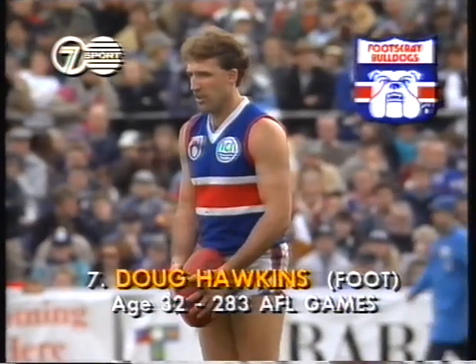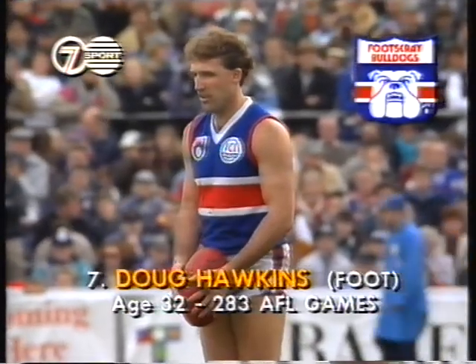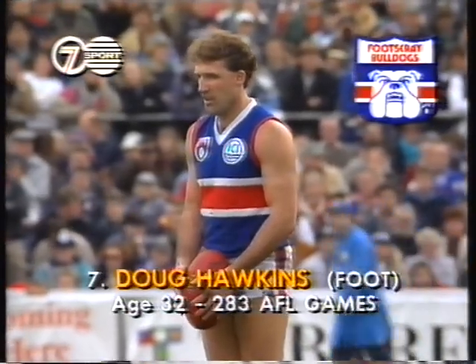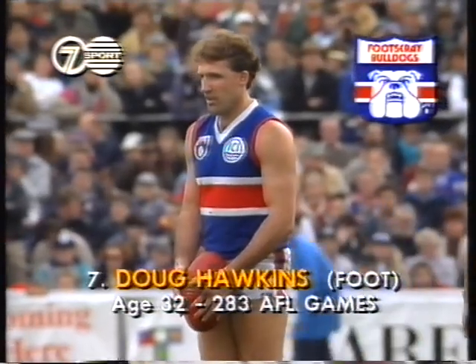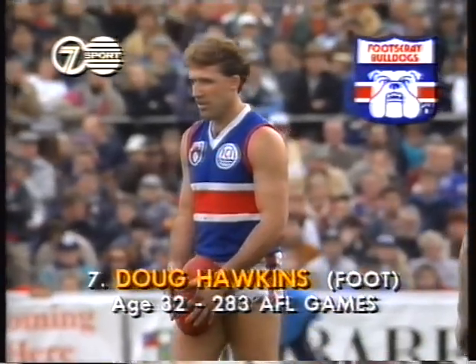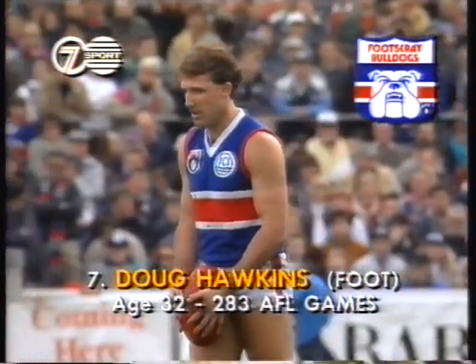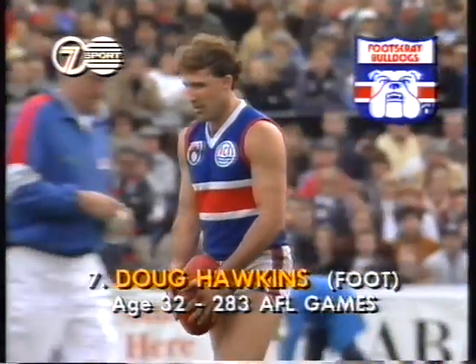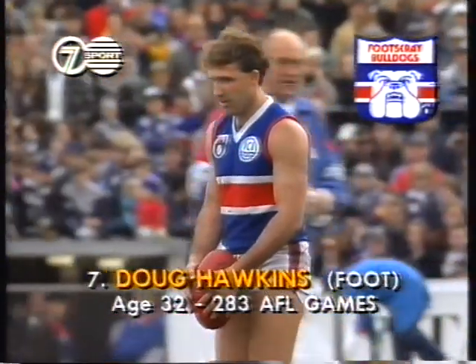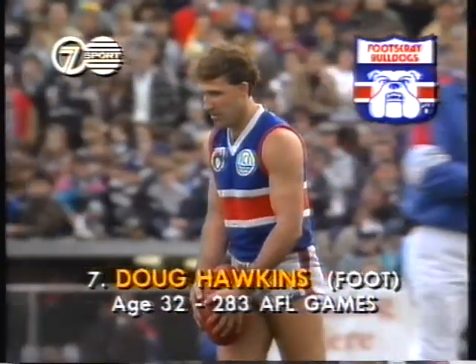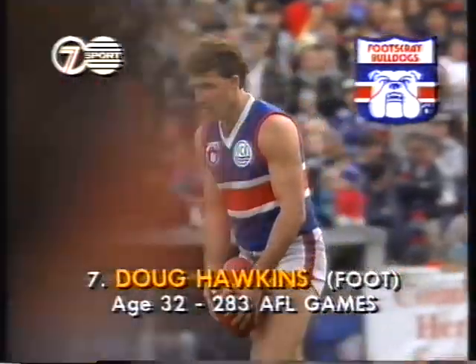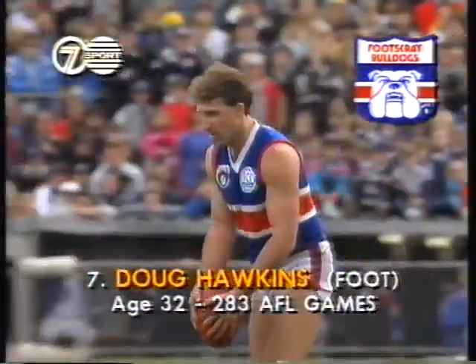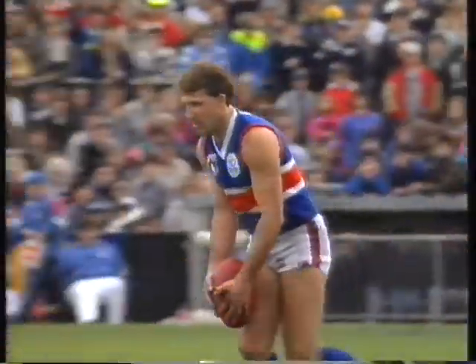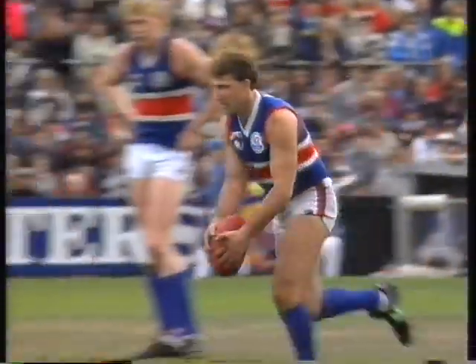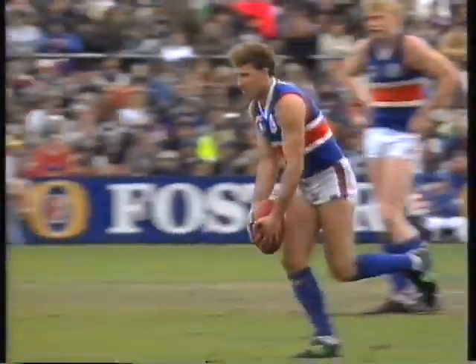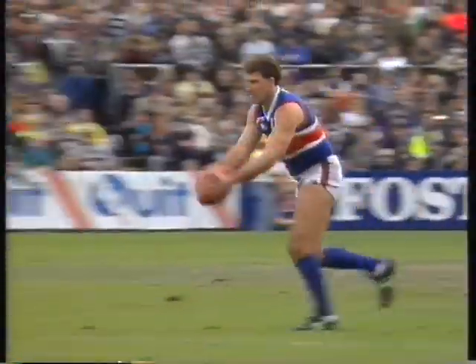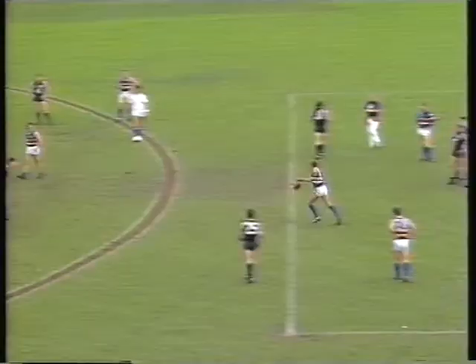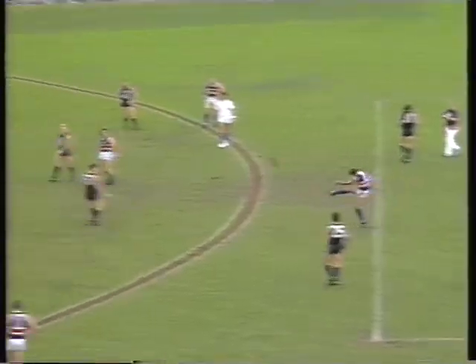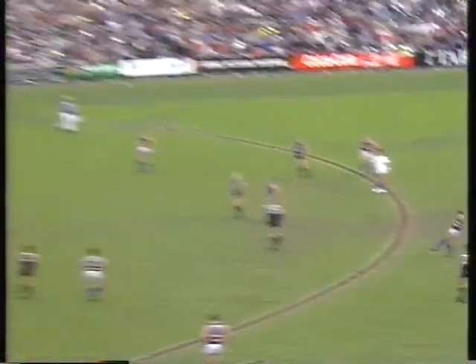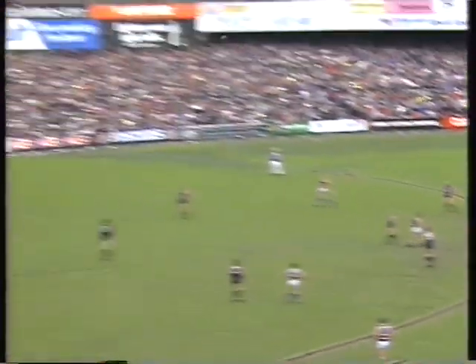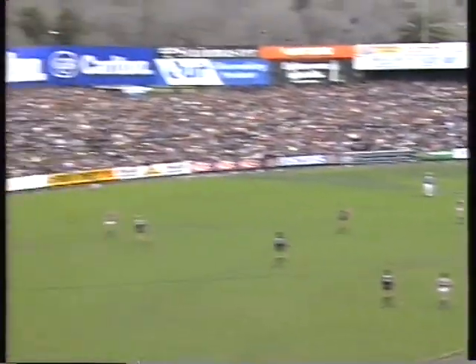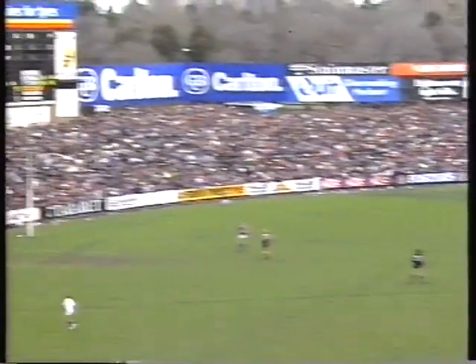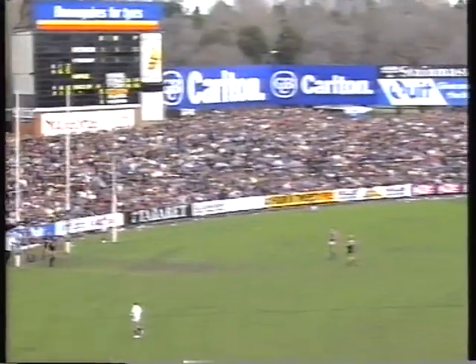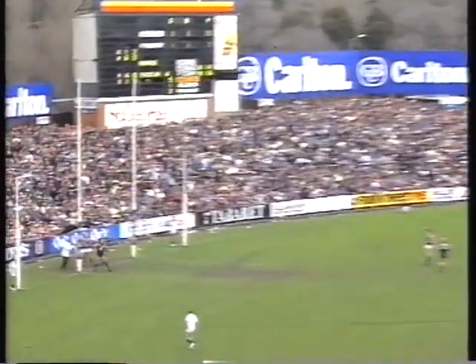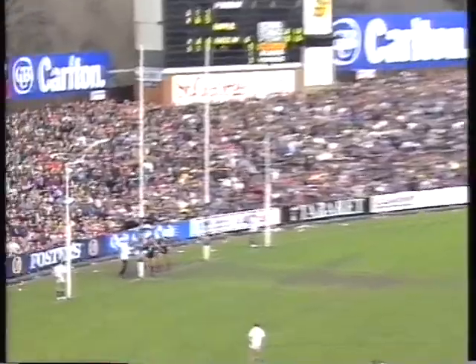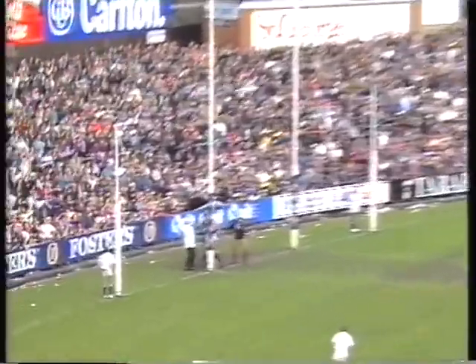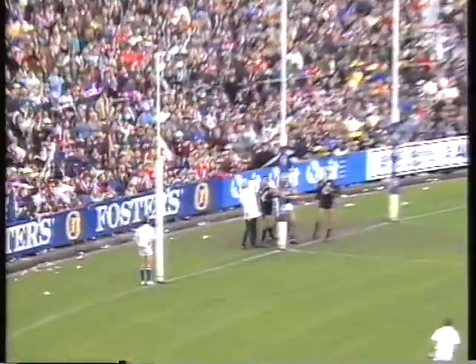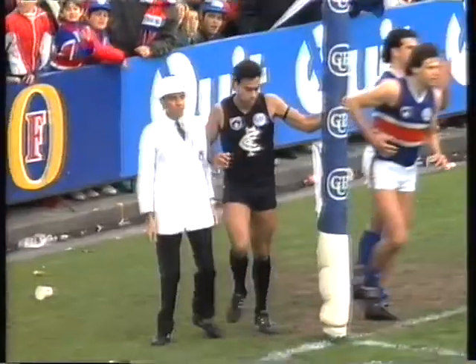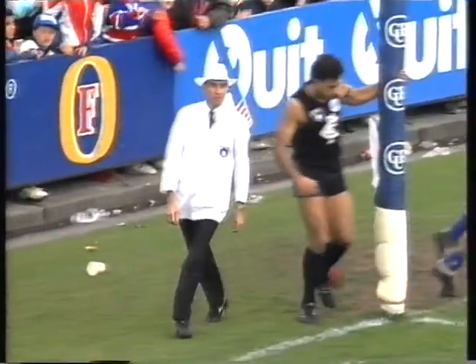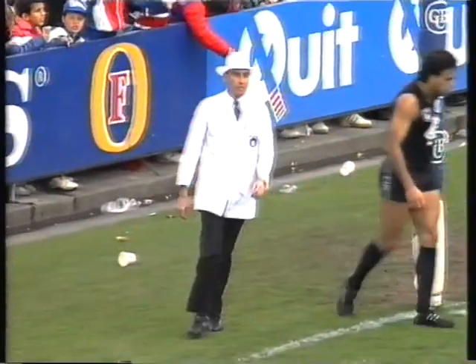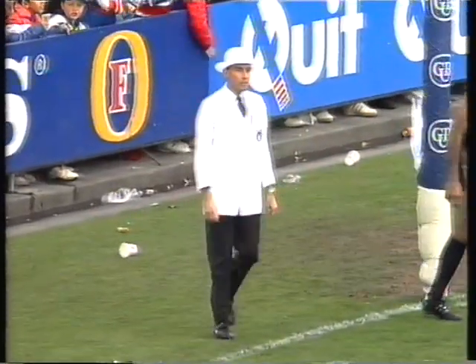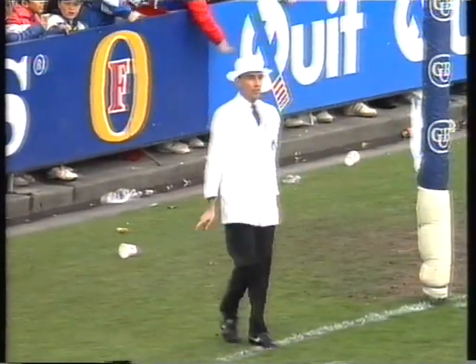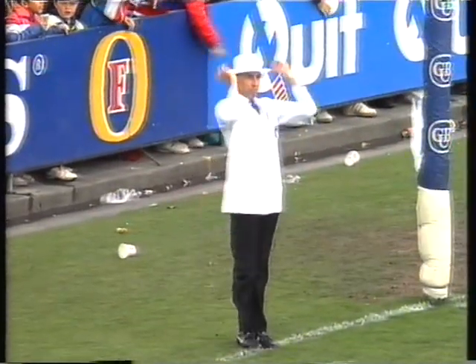Well Hawkins will certainly get the distance from here. He's got the breeze across his right shoulder, sets it up — drop, punt, kick — pretty good. Dougie Hawkins gets Footscray's second.